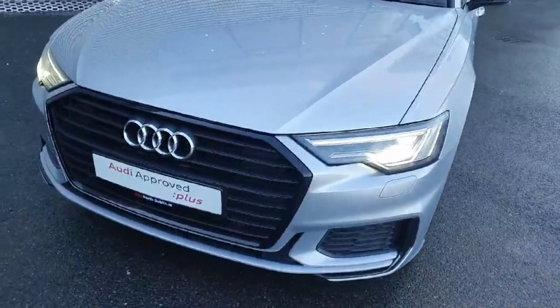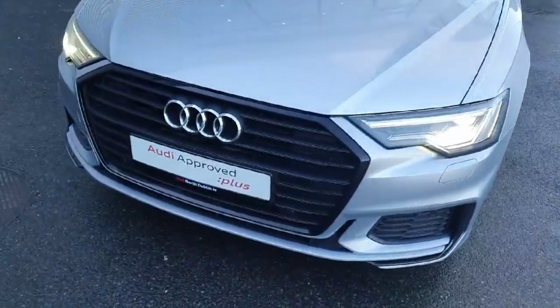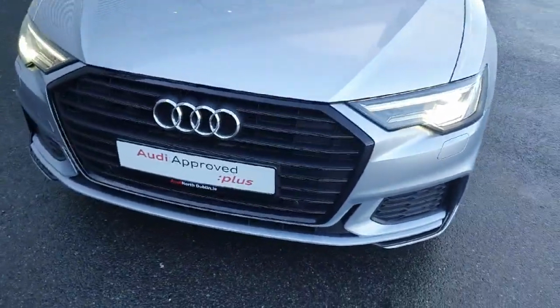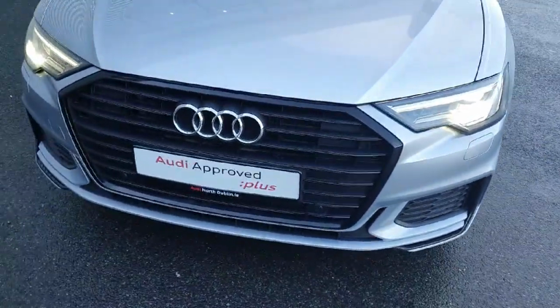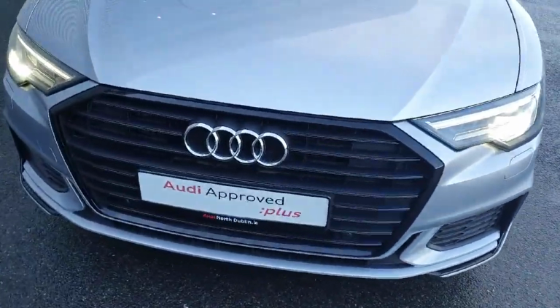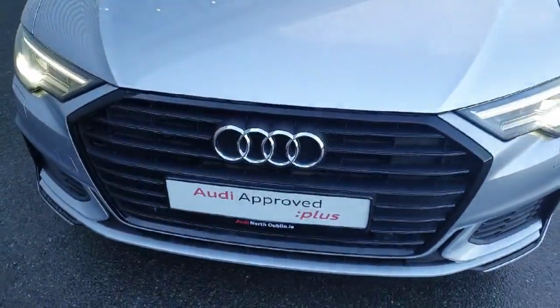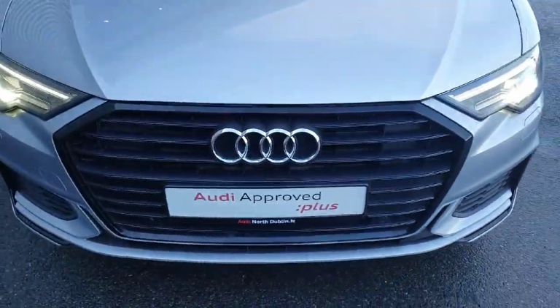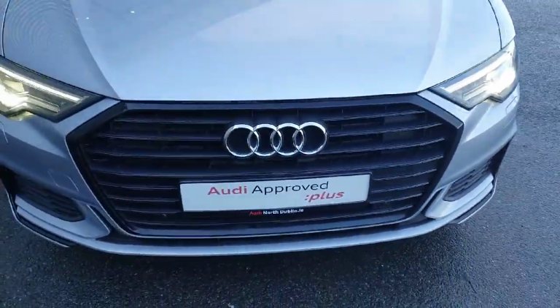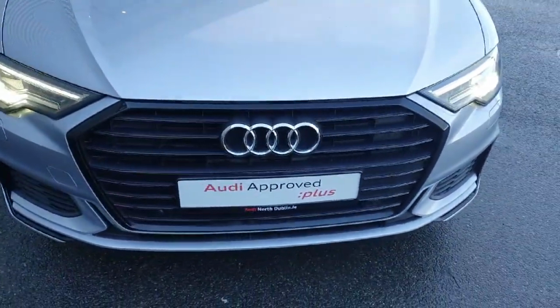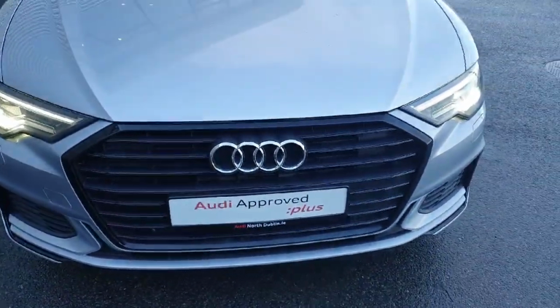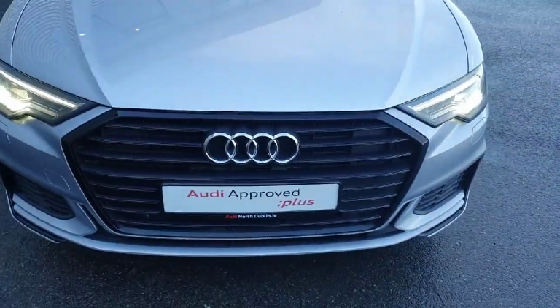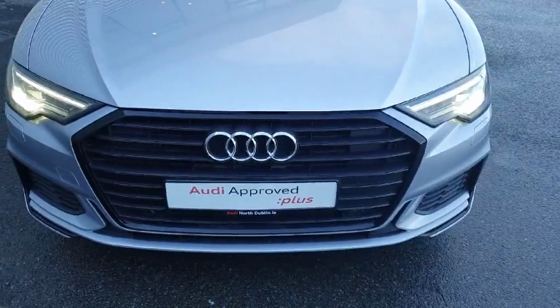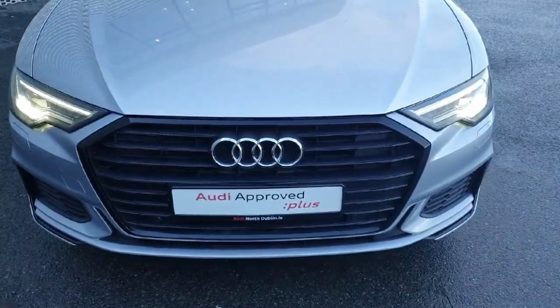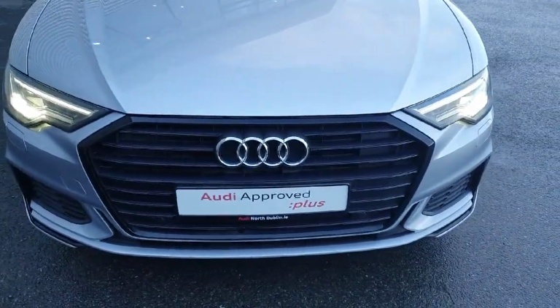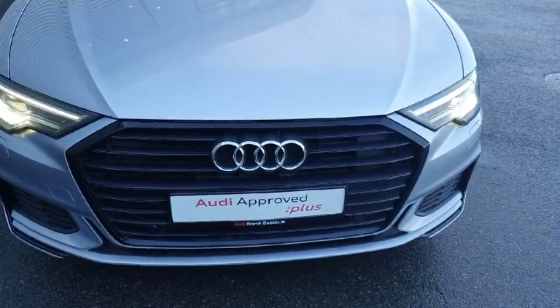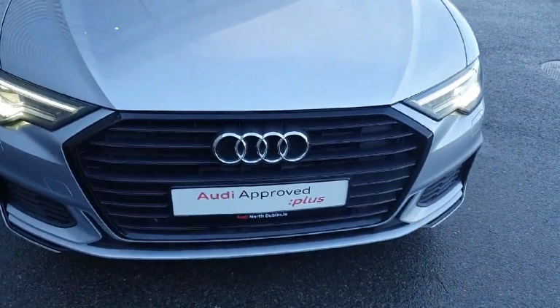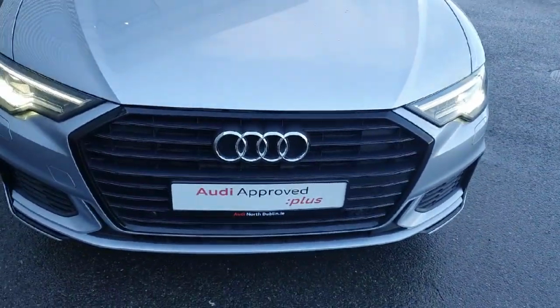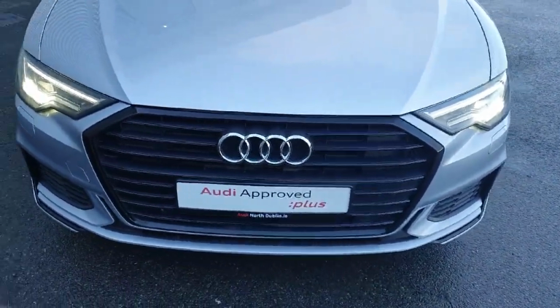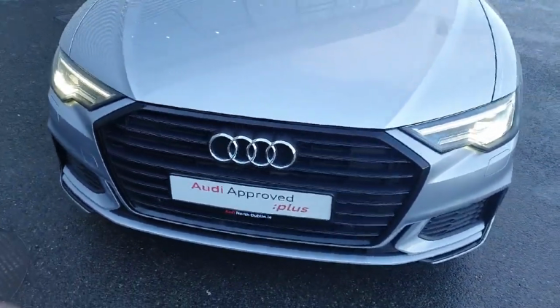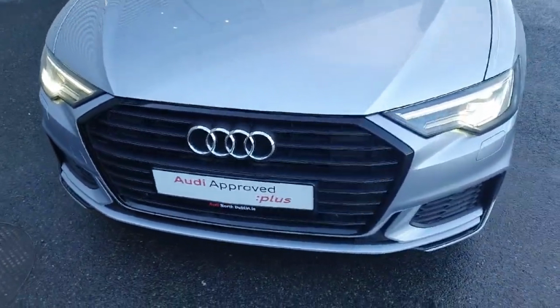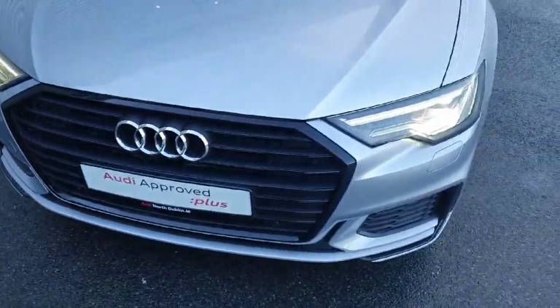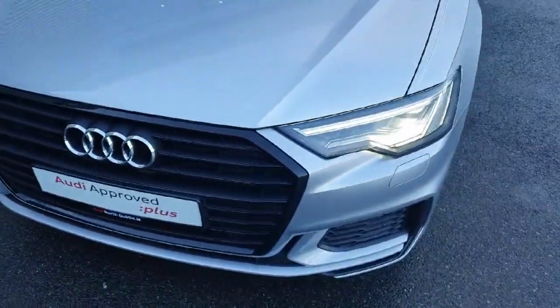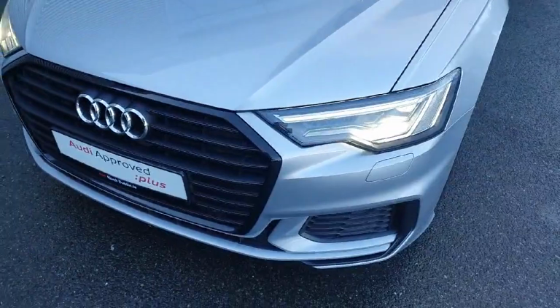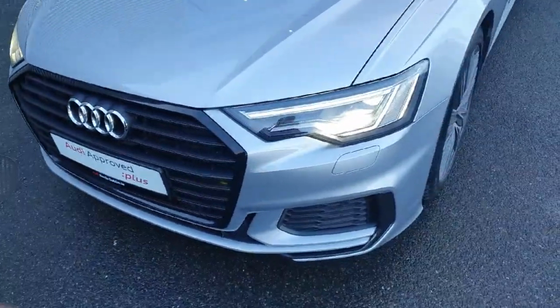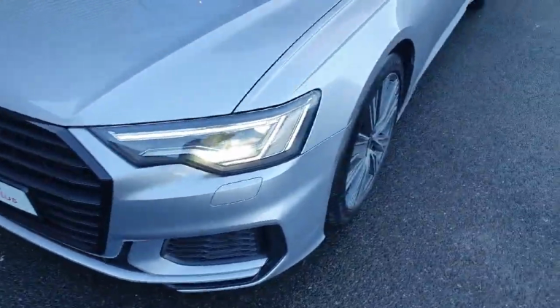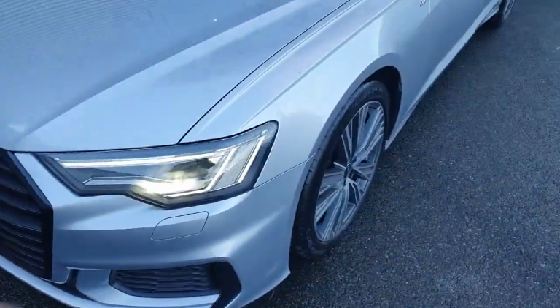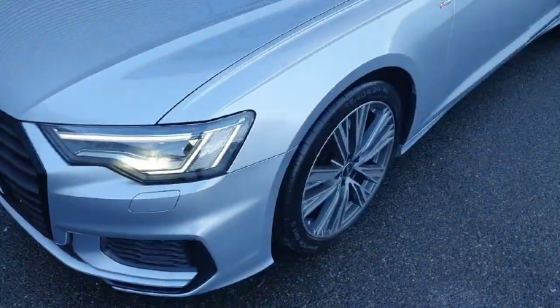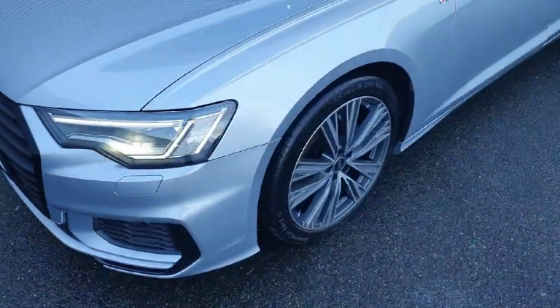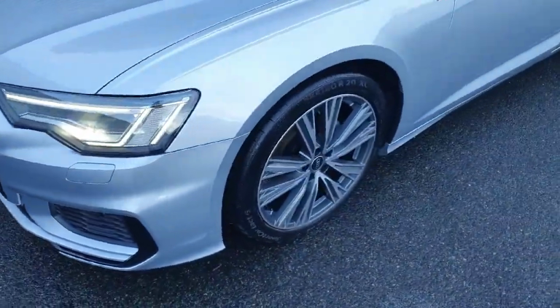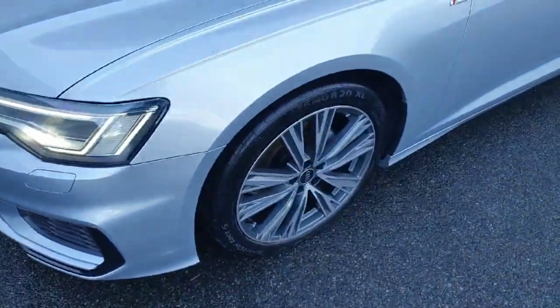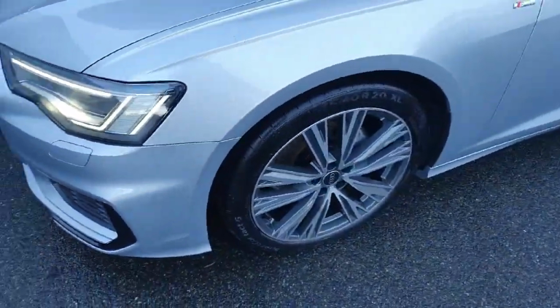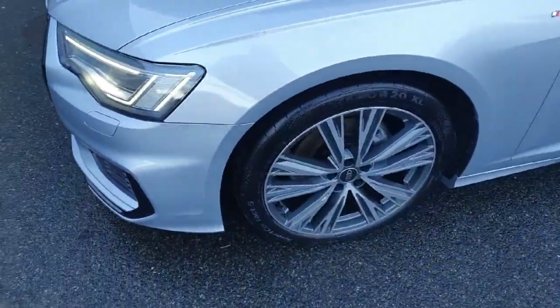At the front of the vehicle we have the S-Line front bumper, front parking sensors, and the signature front frame grille with the iconic Audi badge in the centre. The vehicle comes with full LED headlights and these beautiful upgraded alloys that sit inside these big 20-inch wheels.